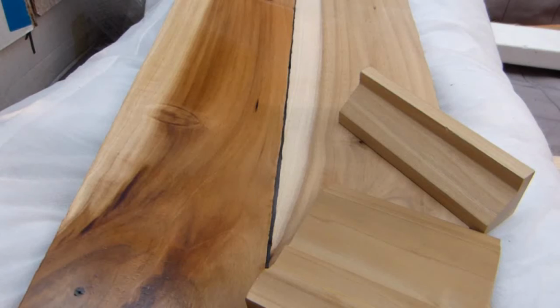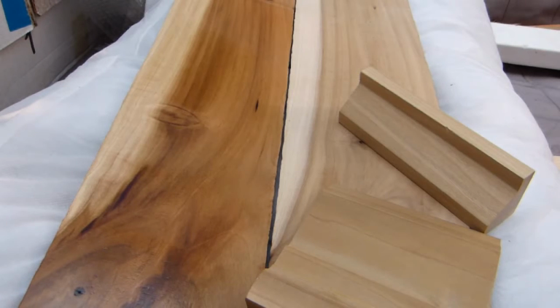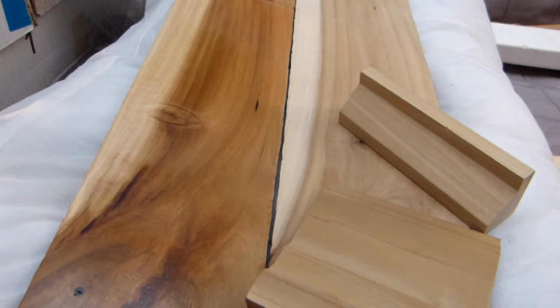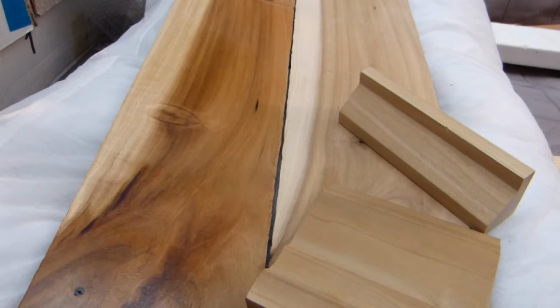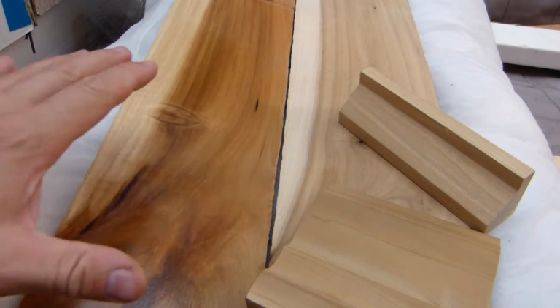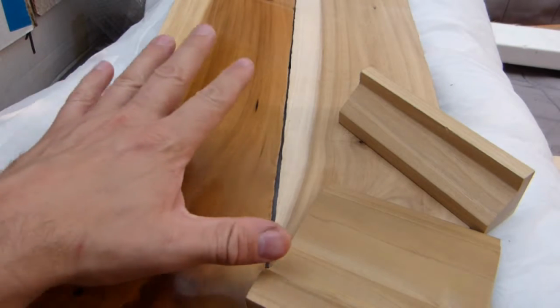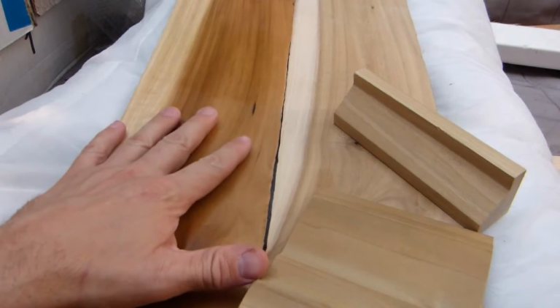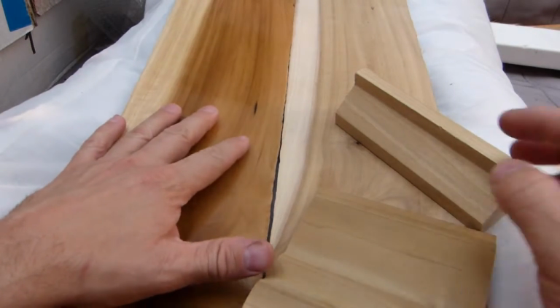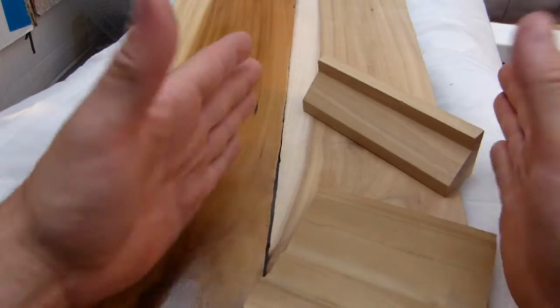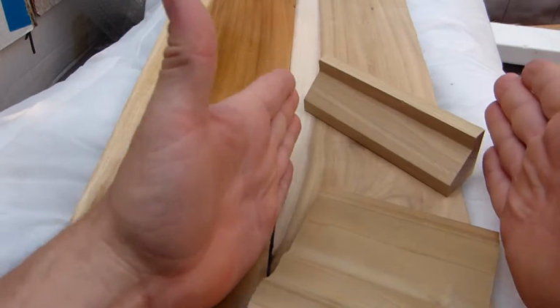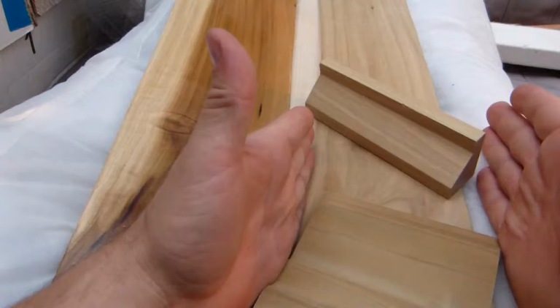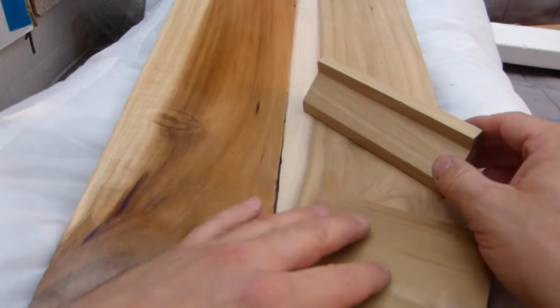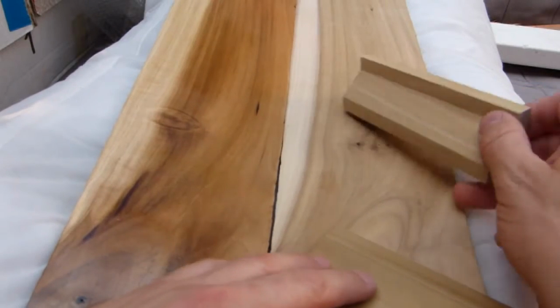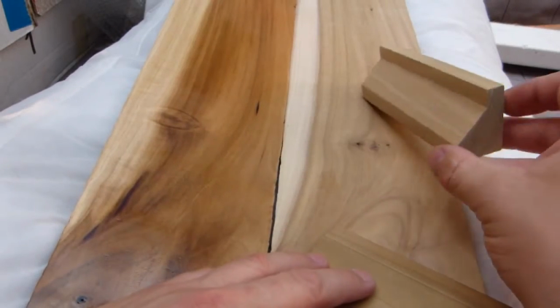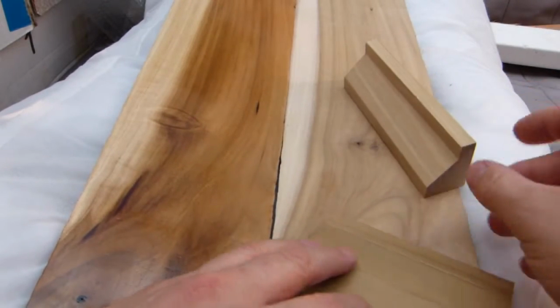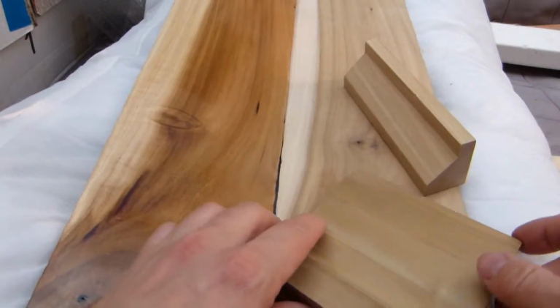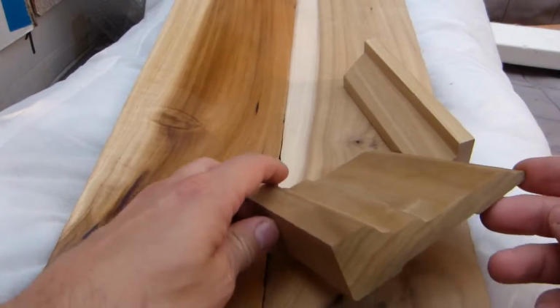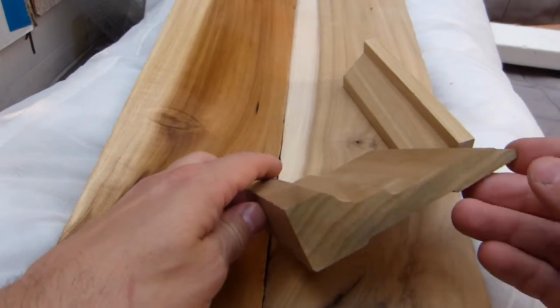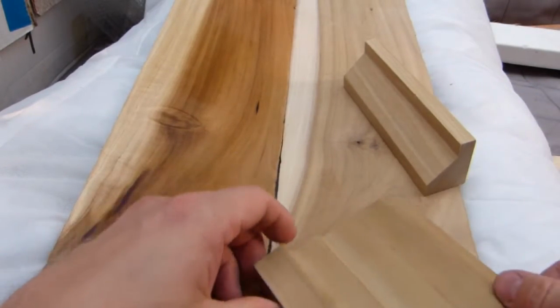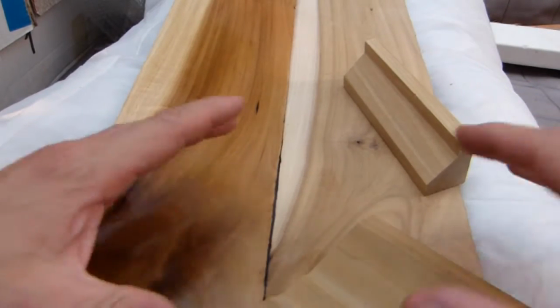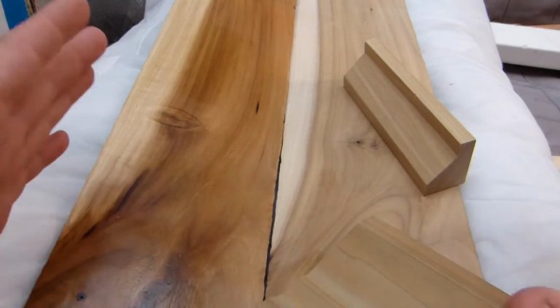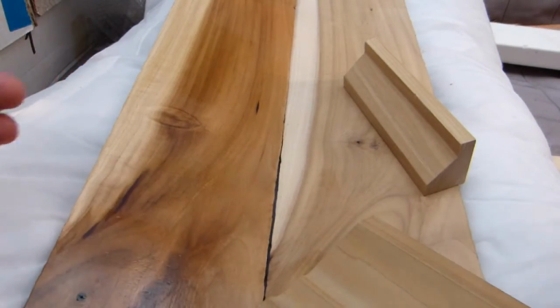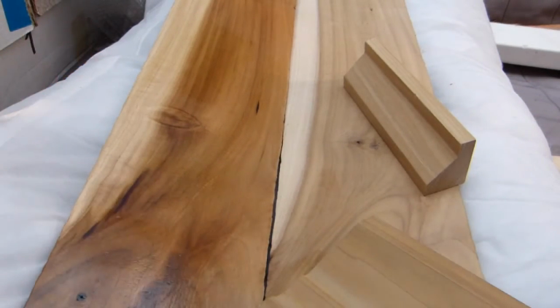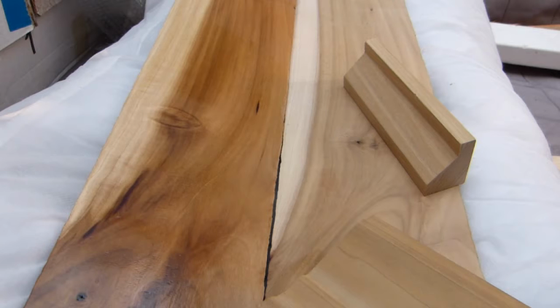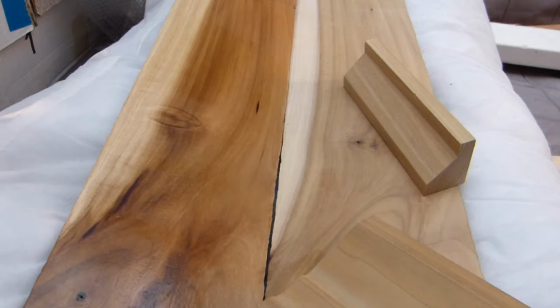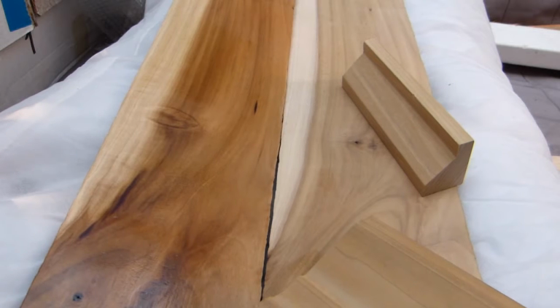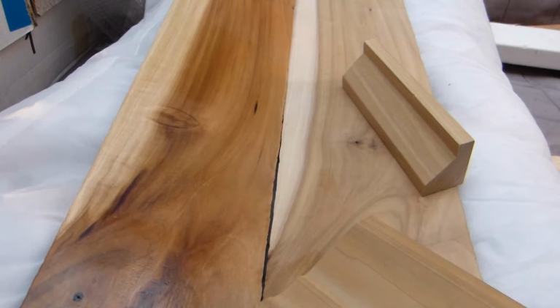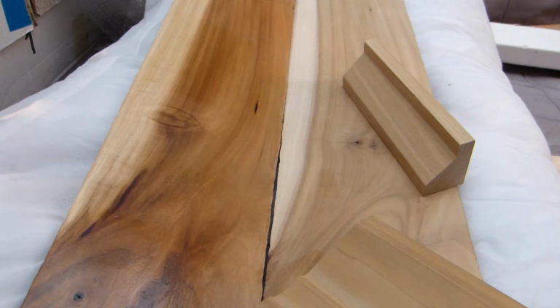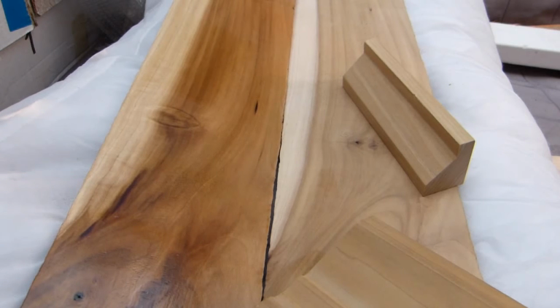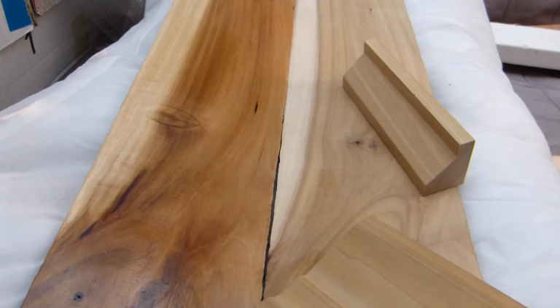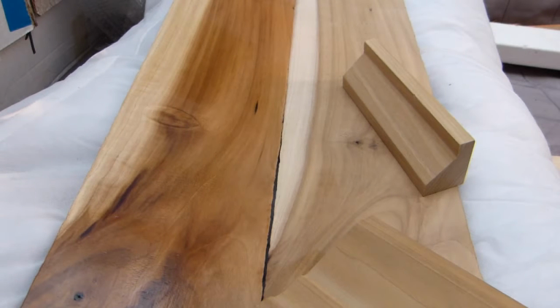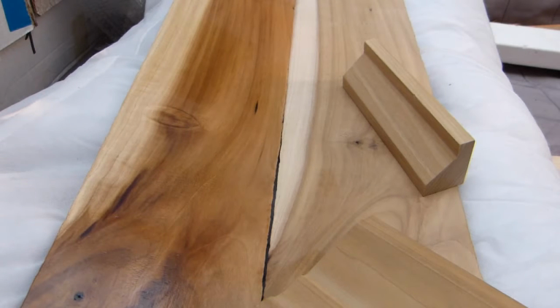I have here samples of poplar, varnished and sanded, a piece of molding, a piece of baseboard, so we have enough samples to look at botanical key detail.